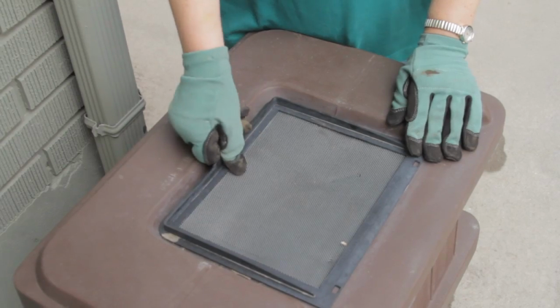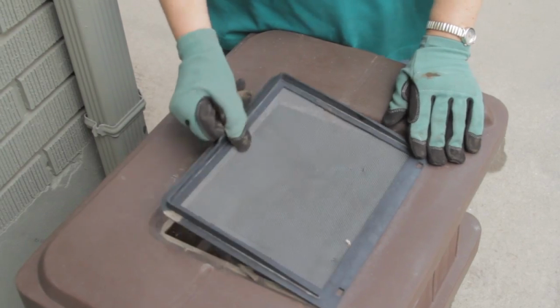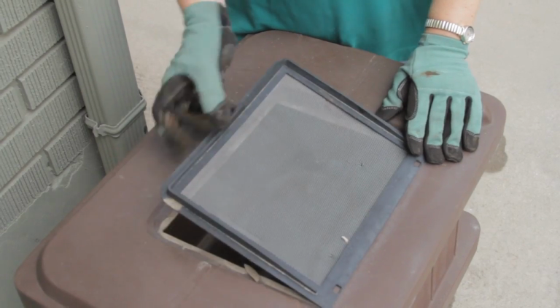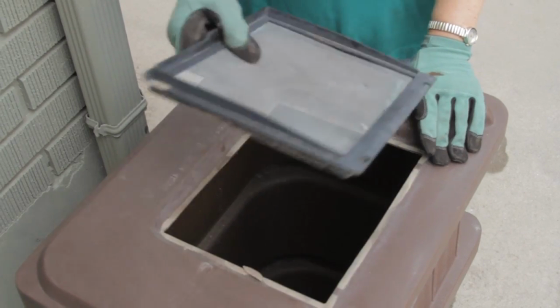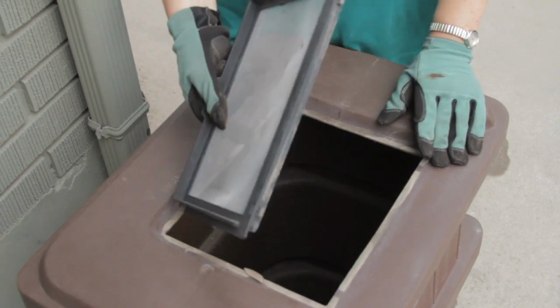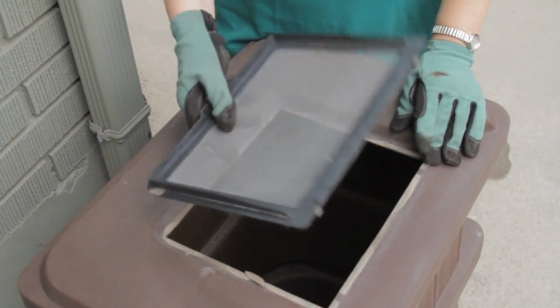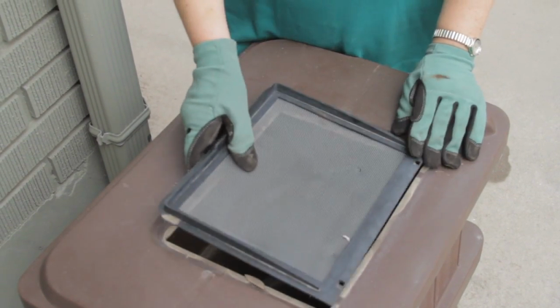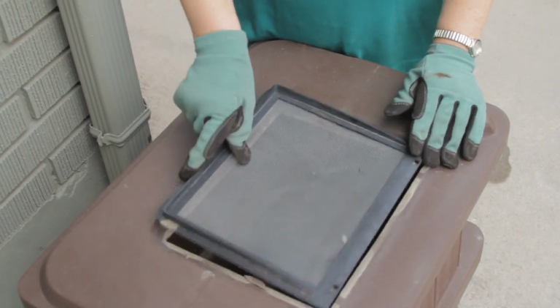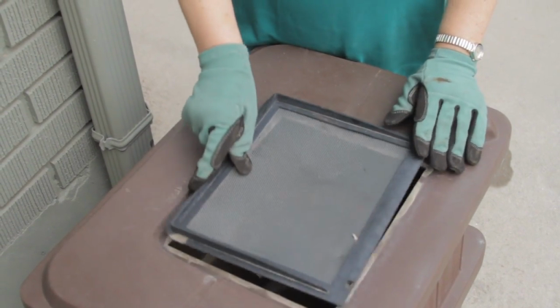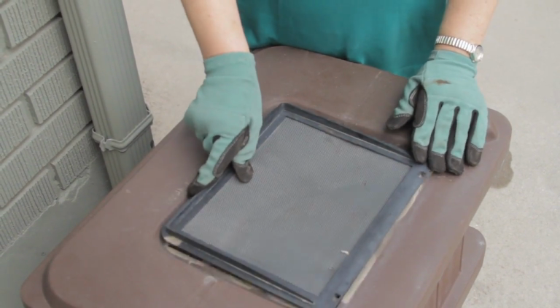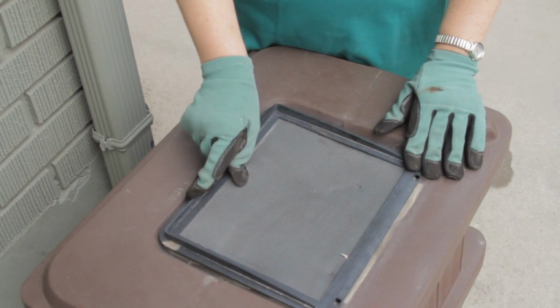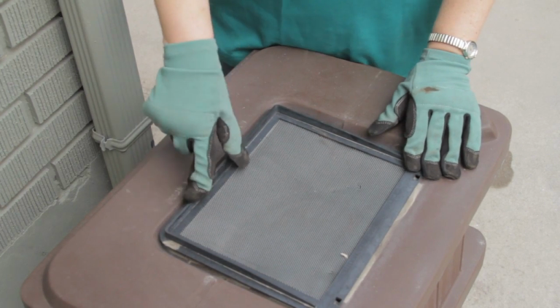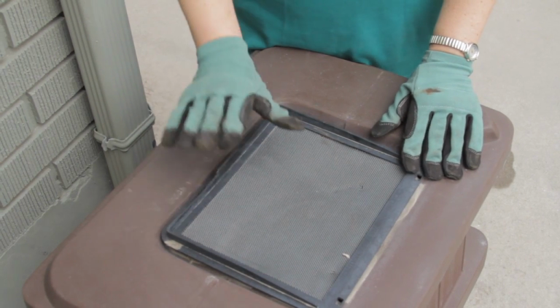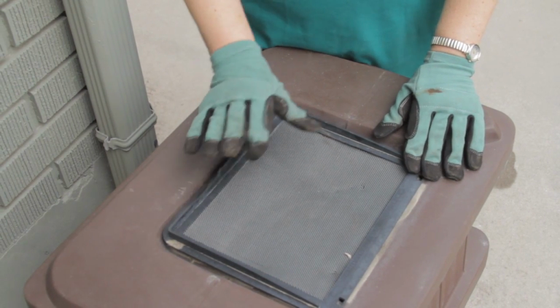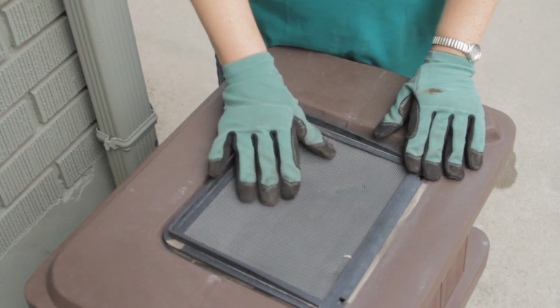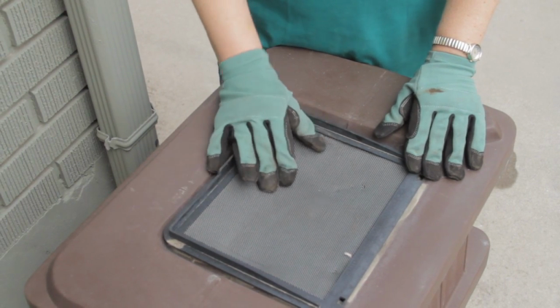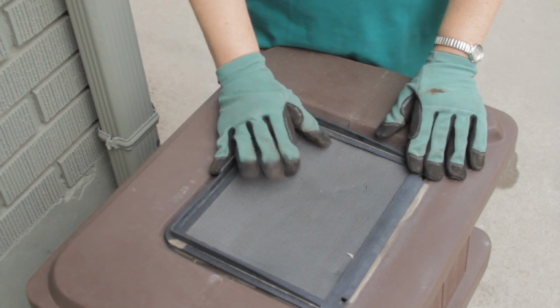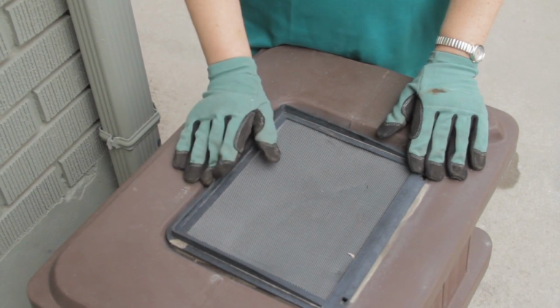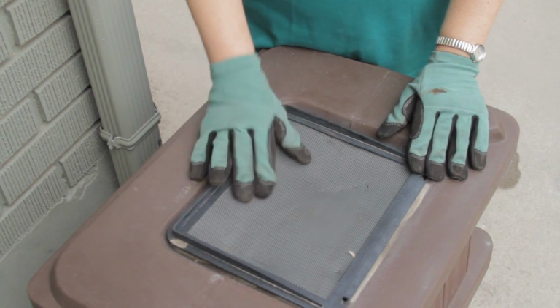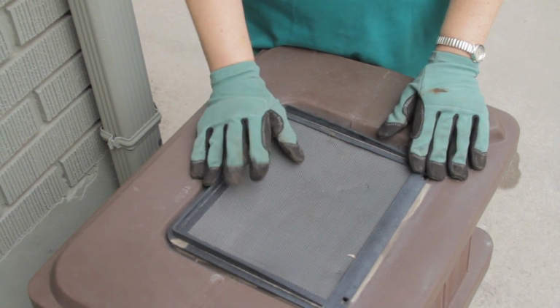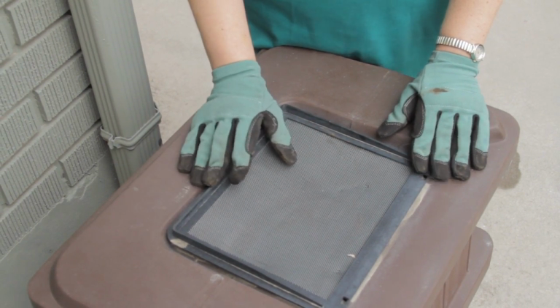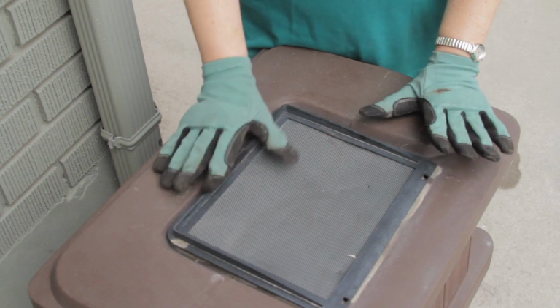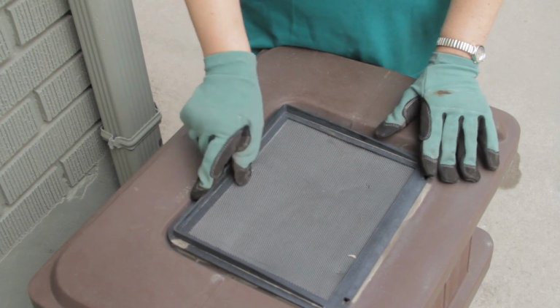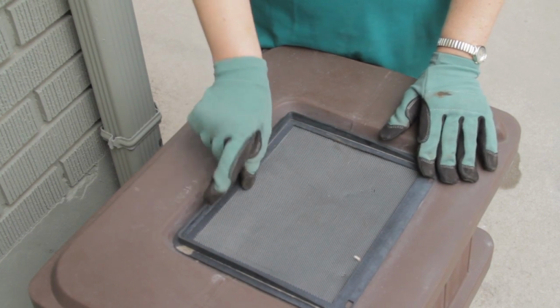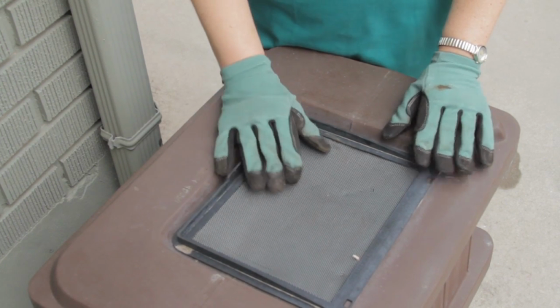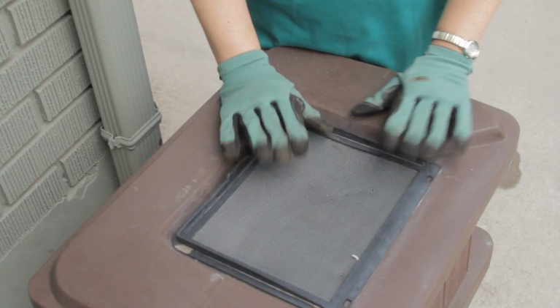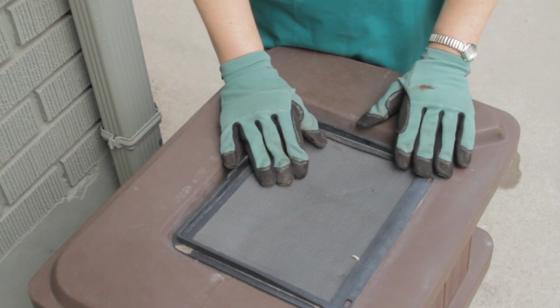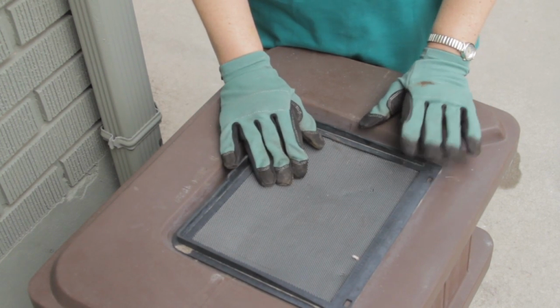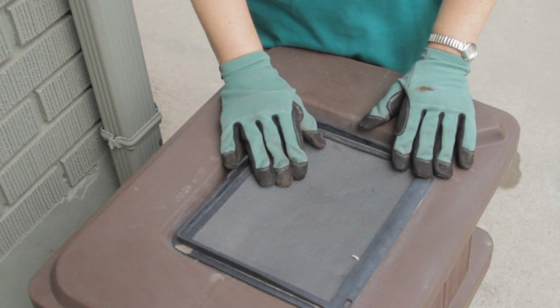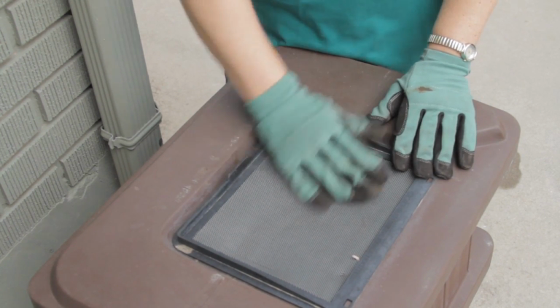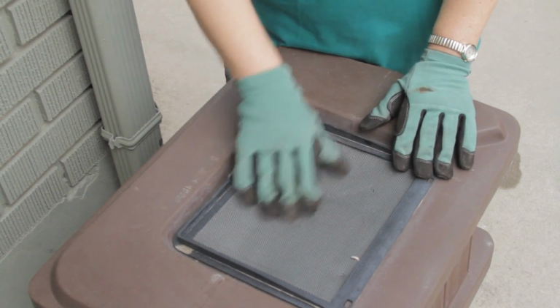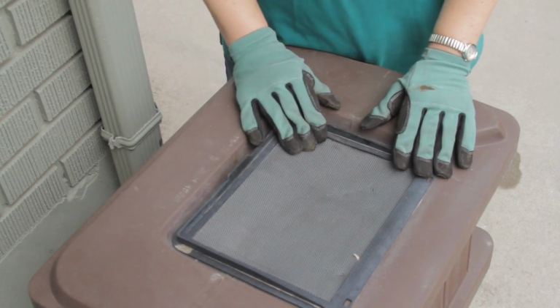This rain barrel has a filter which pops out for cleaning. It's important to have a filter to keep leaves, debris, and bugs out. You don't want to offer any opportunity for mosquitoes to breed in standing water, so keep it covered.